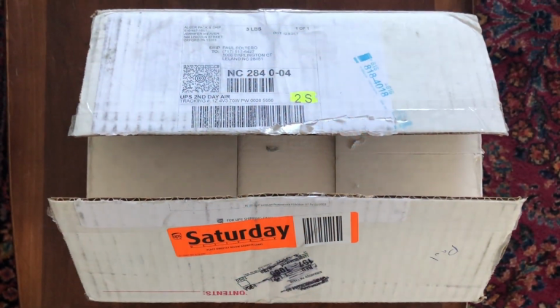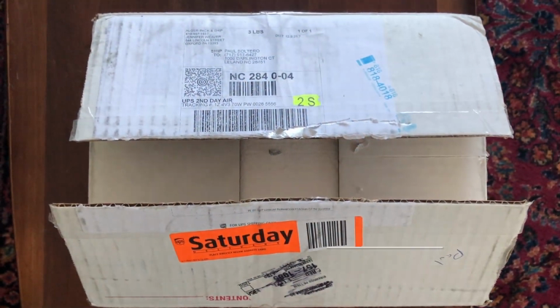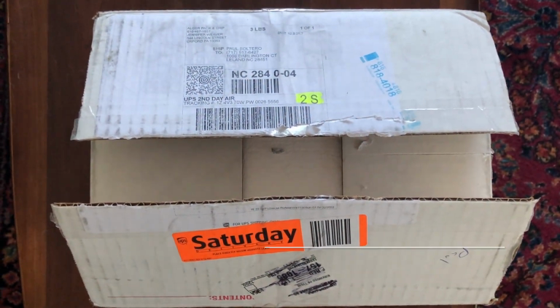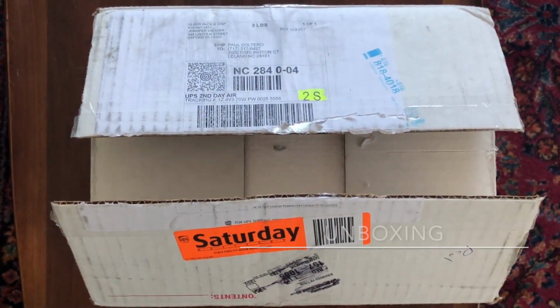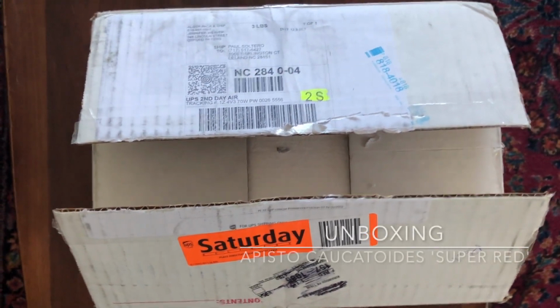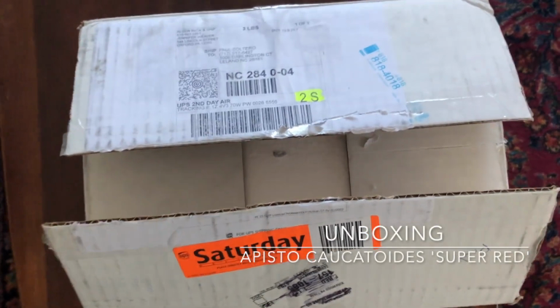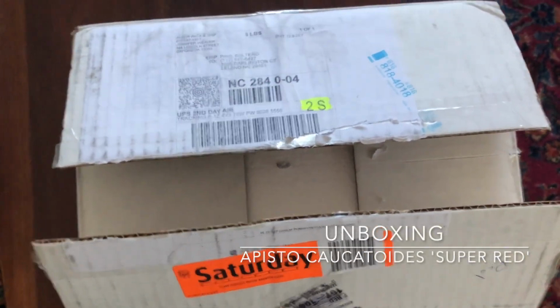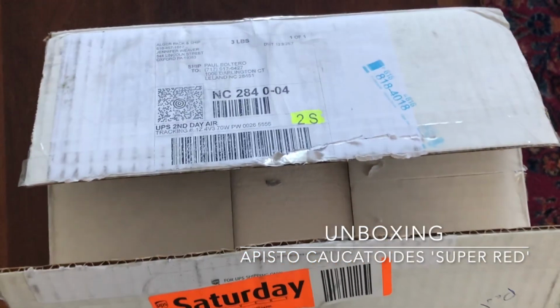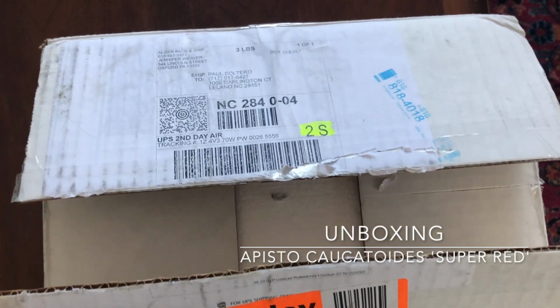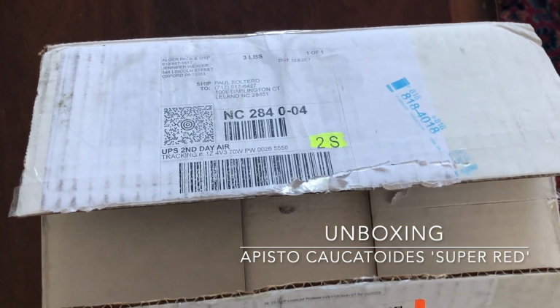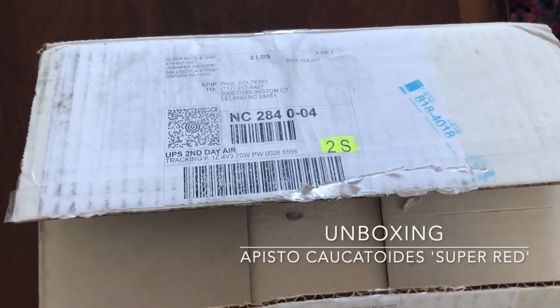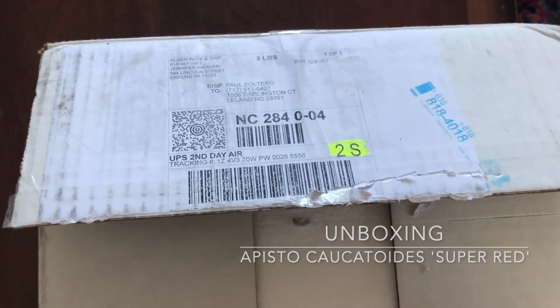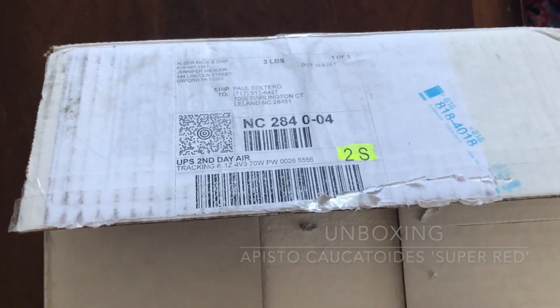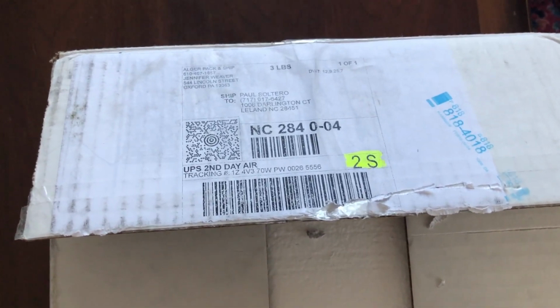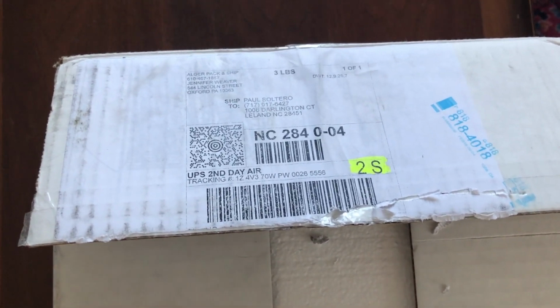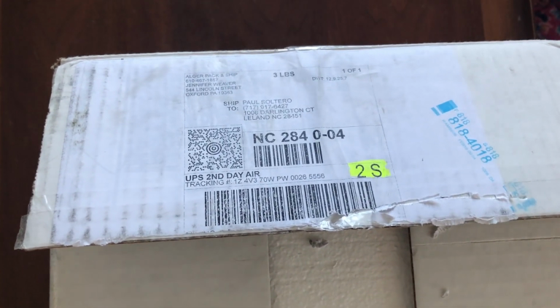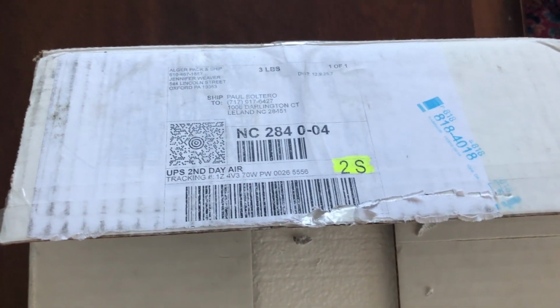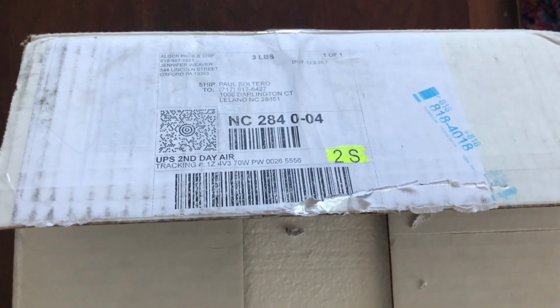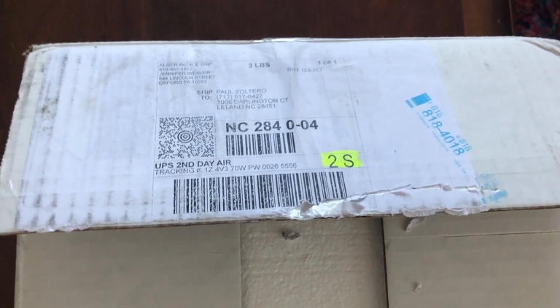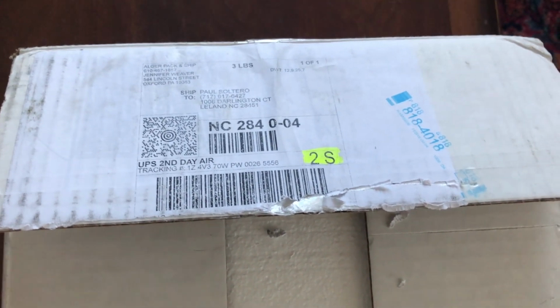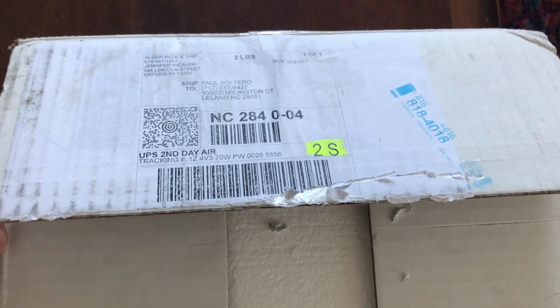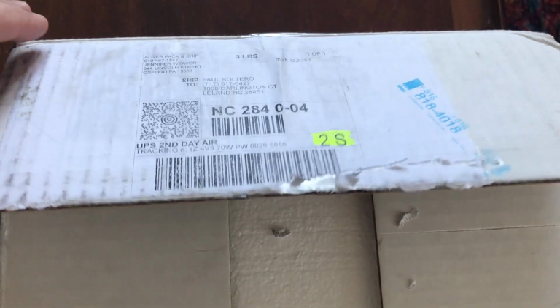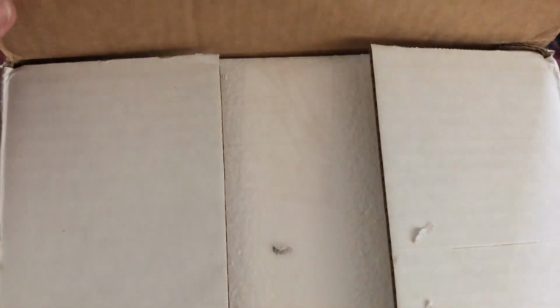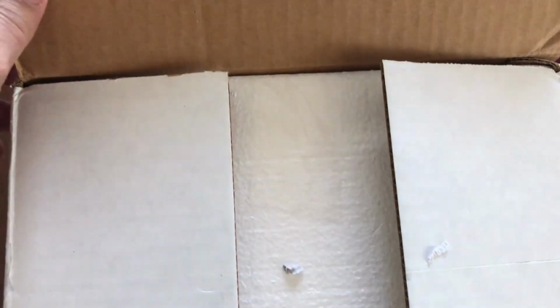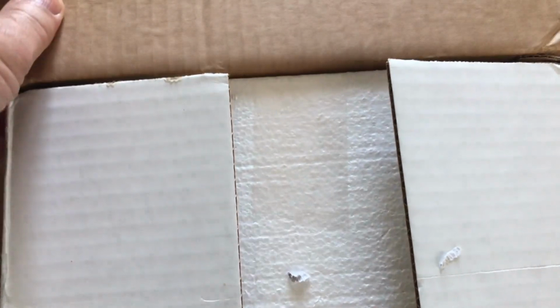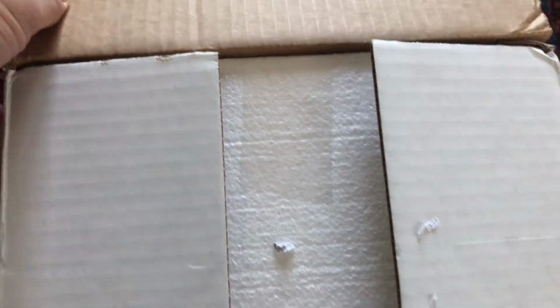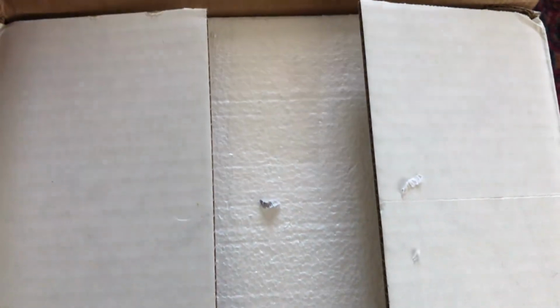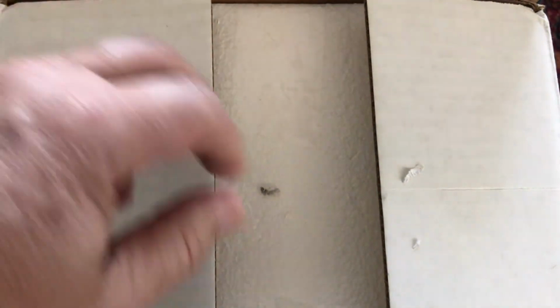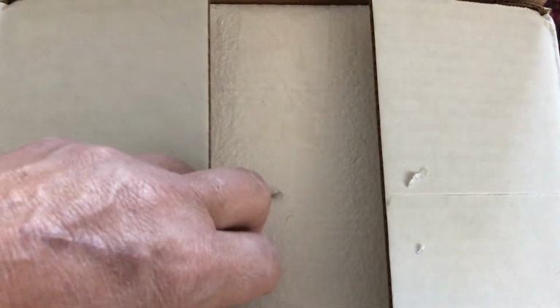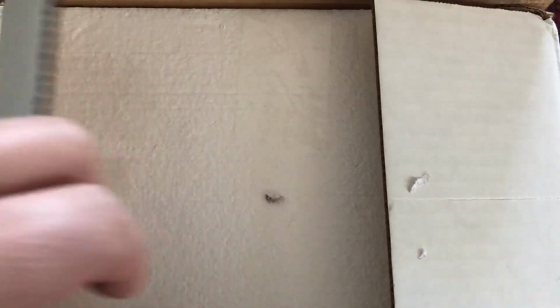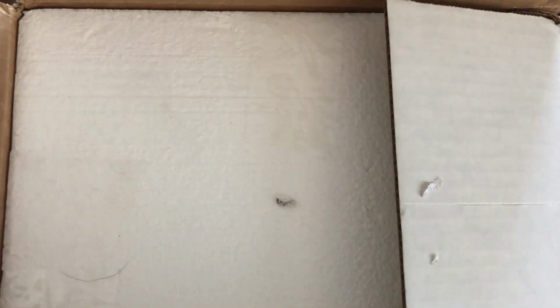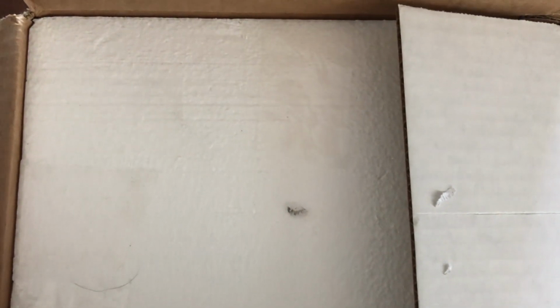Hi Fish Nerds. This is an unboxing of the Apistococatoides Super Red that I got through the Colored Guppy auction. Jennifer Weaver sent them to me.